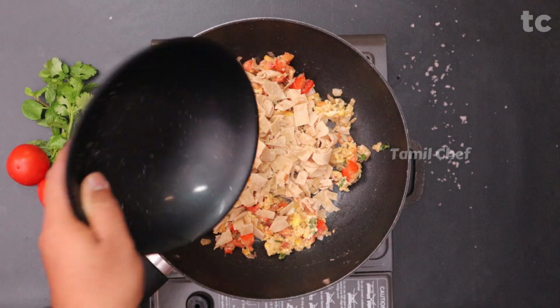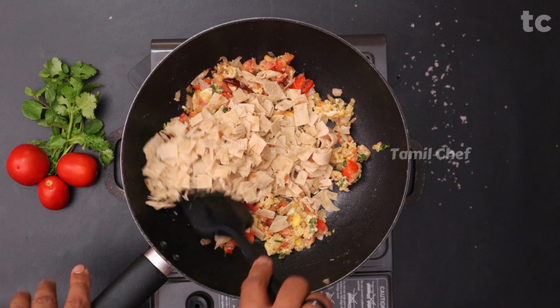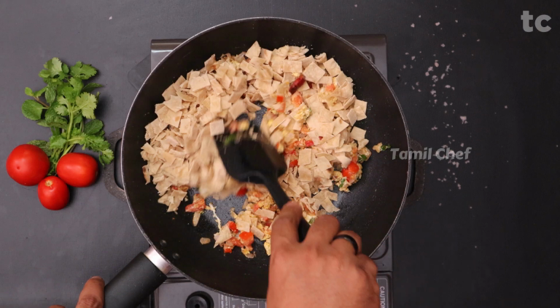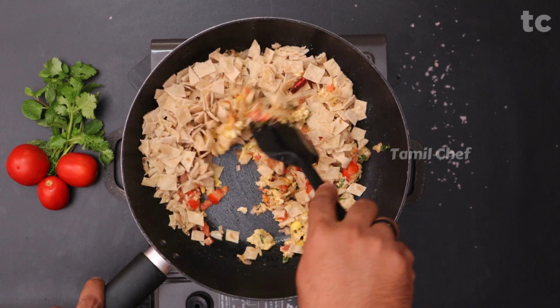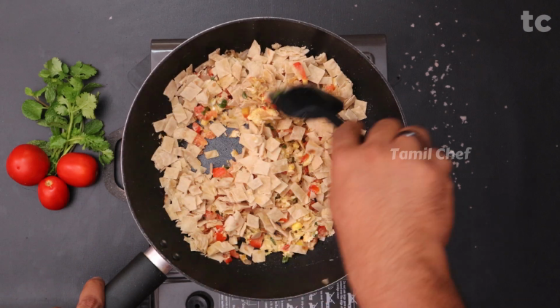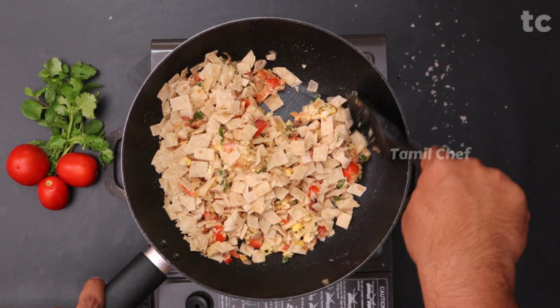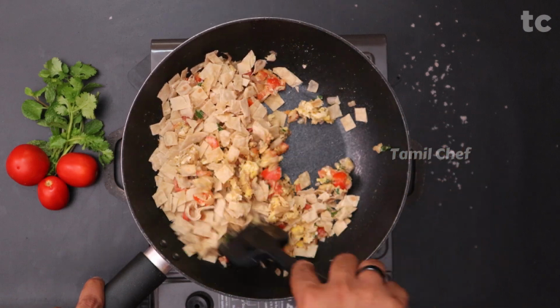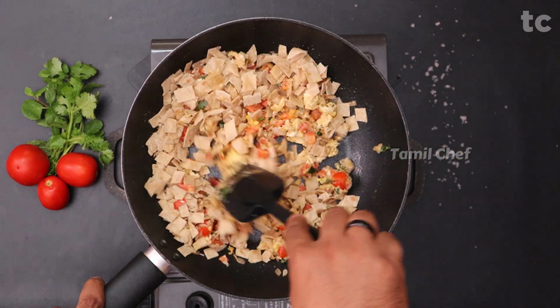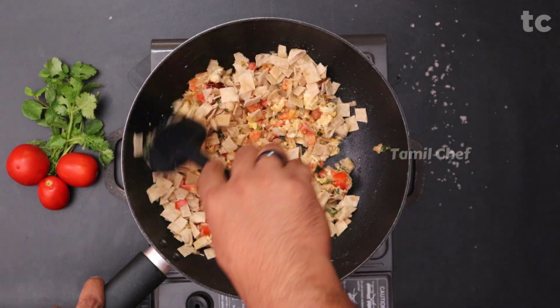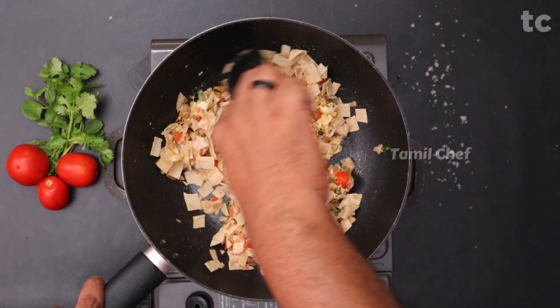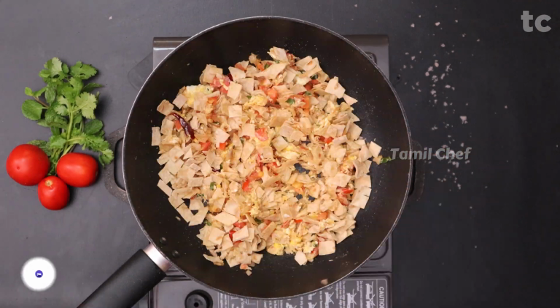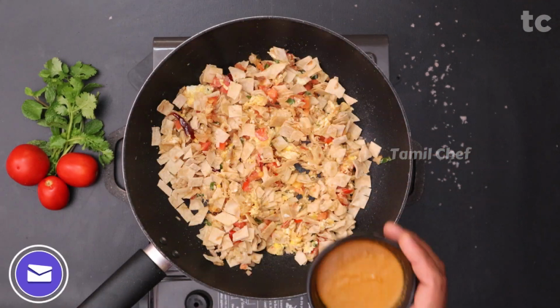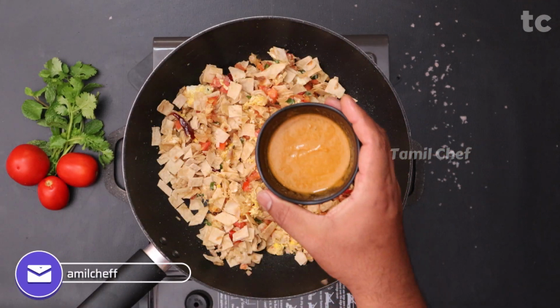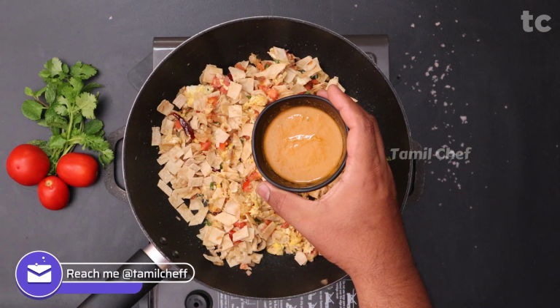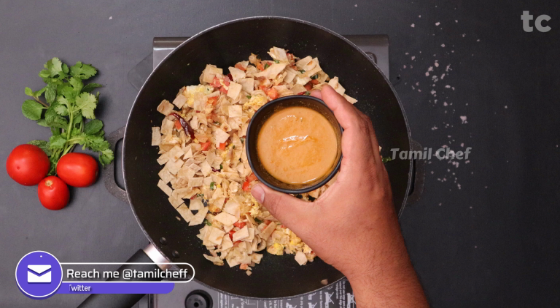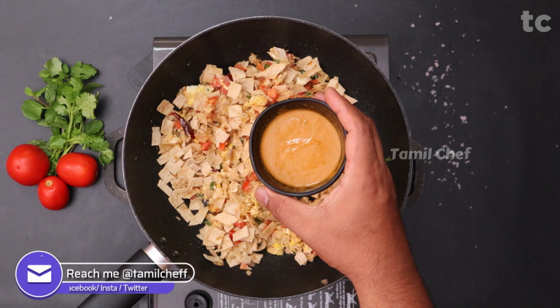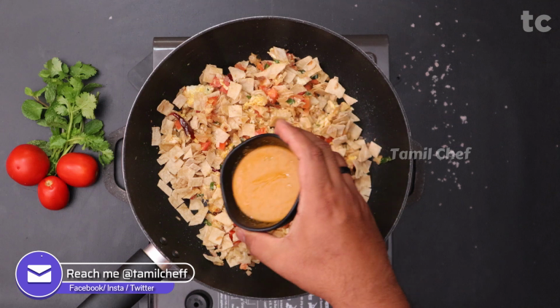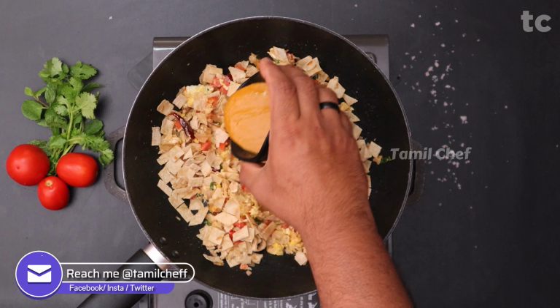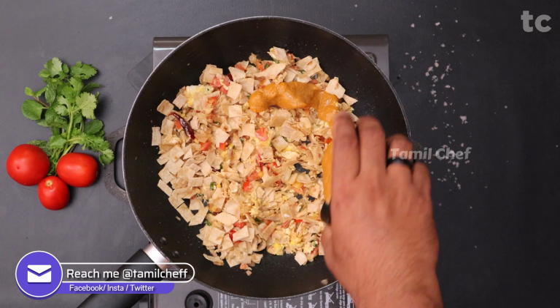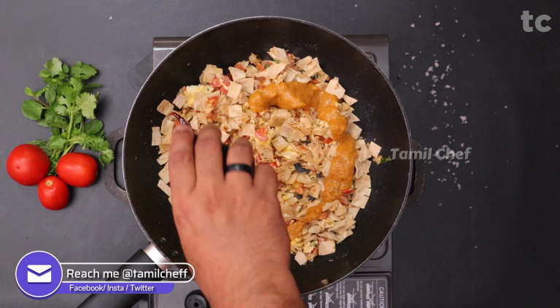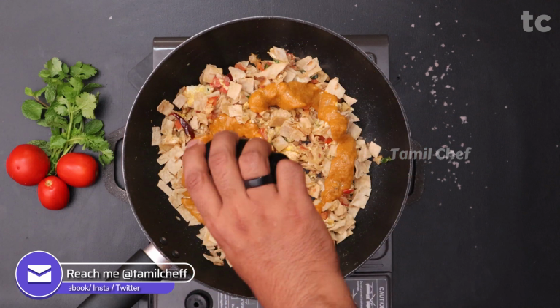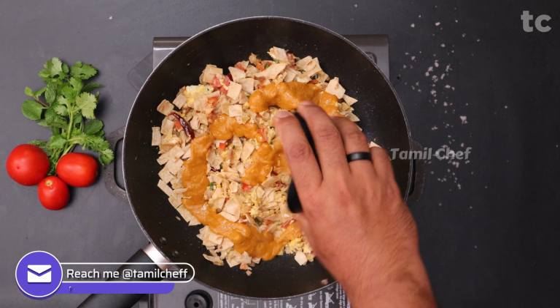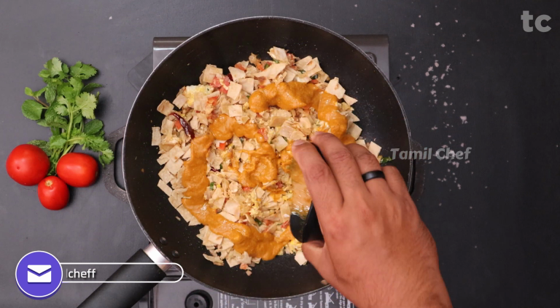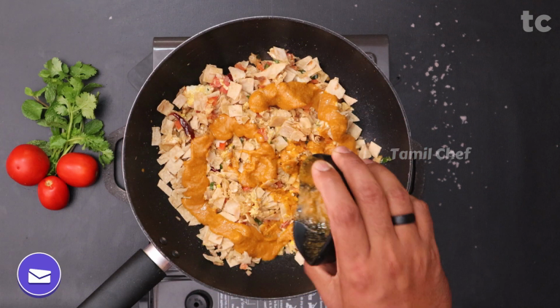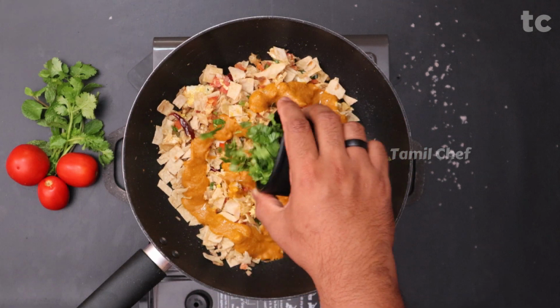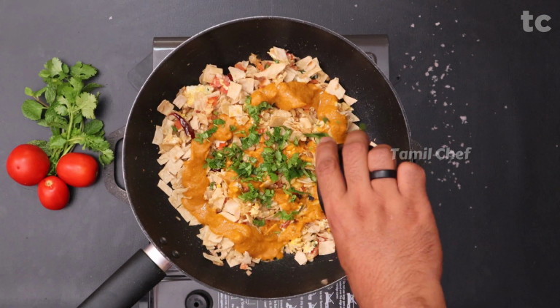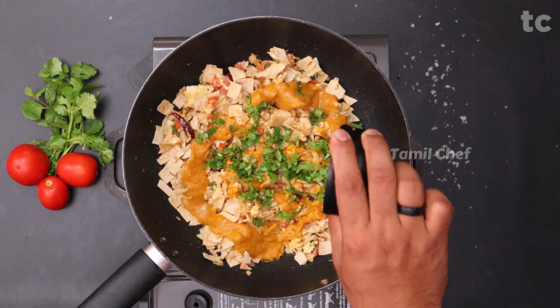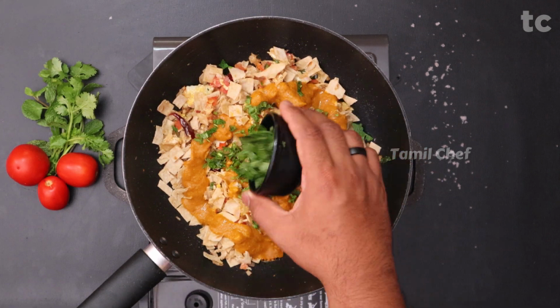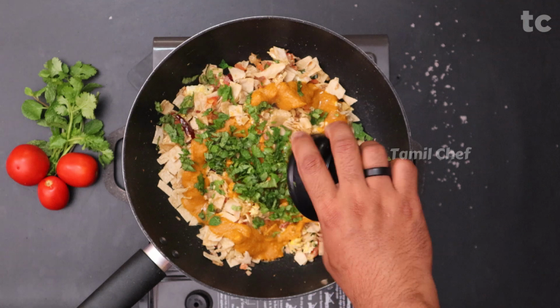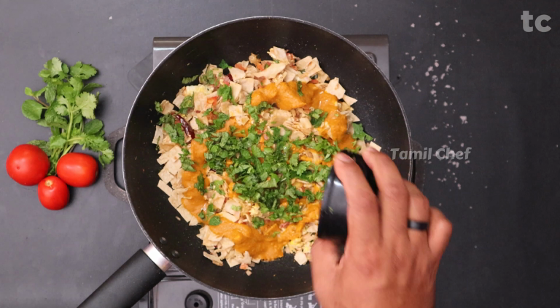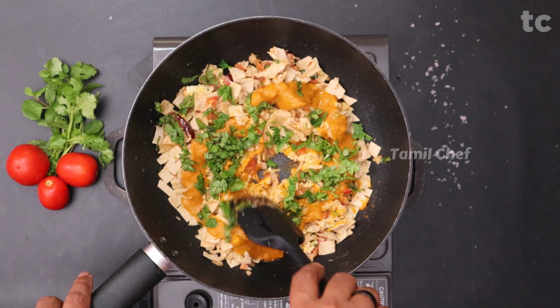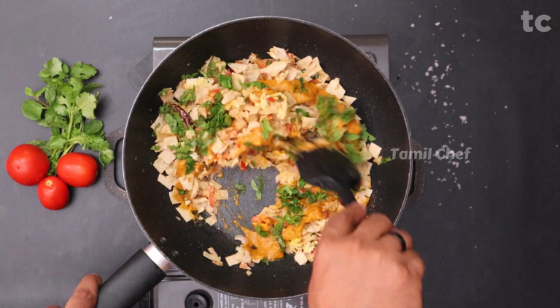Mix everything well, then add the salna gravy — the salna recipe link is in the description. When you buy chapatis from hotels, you'll often get some gravy that's great to use here too. Then add a good amount of finely chopped coriander and mint leaves.